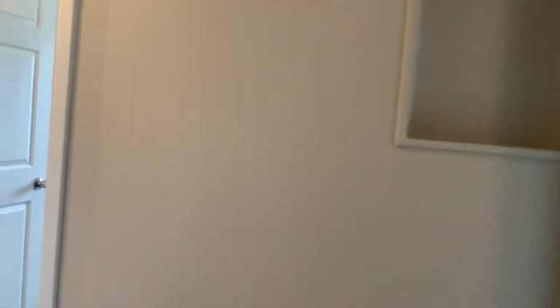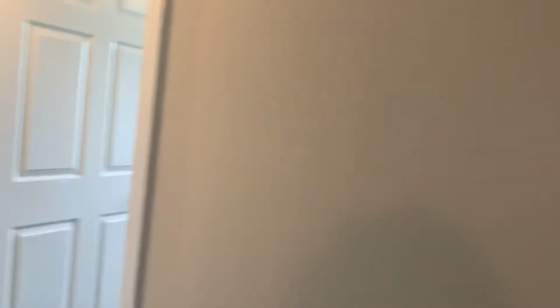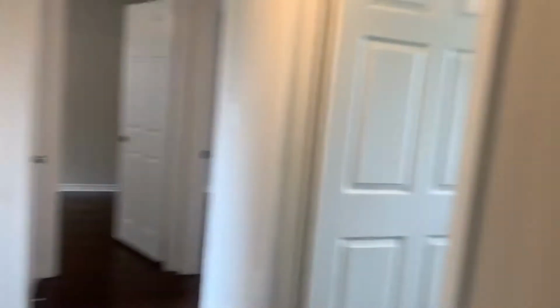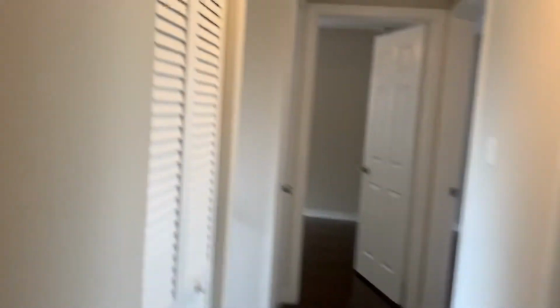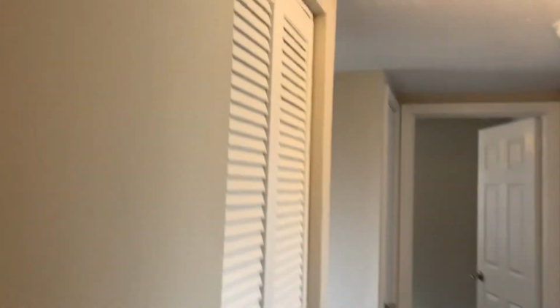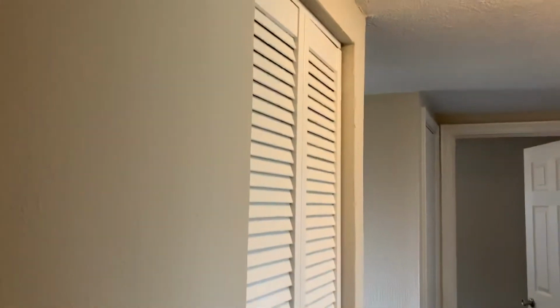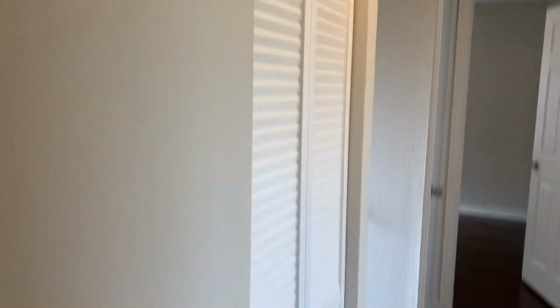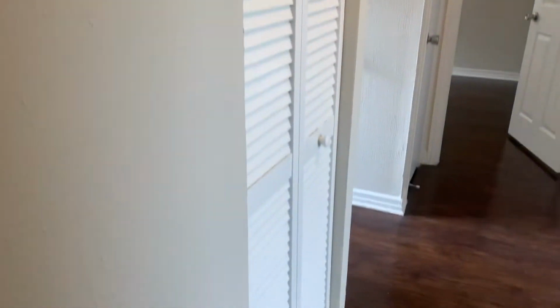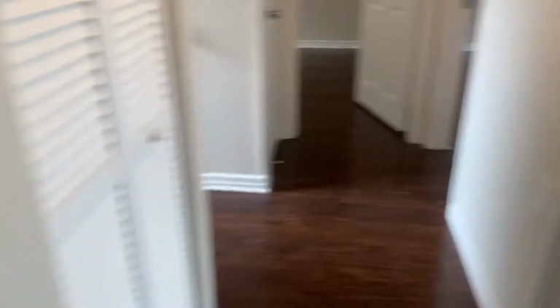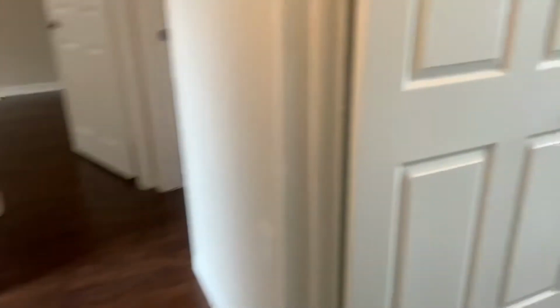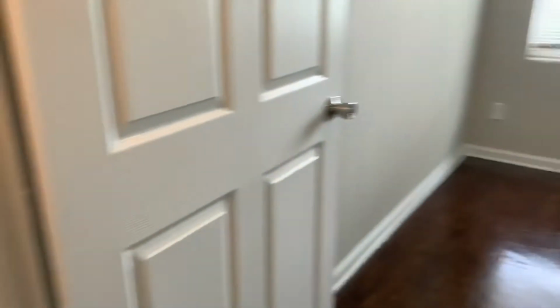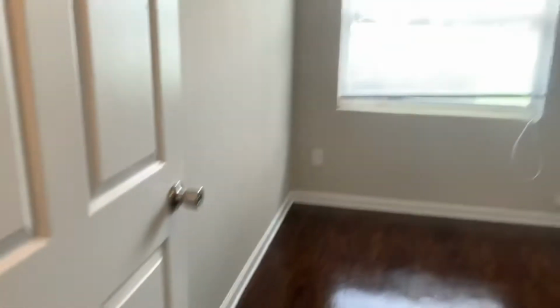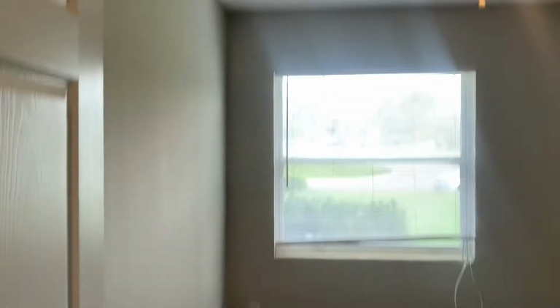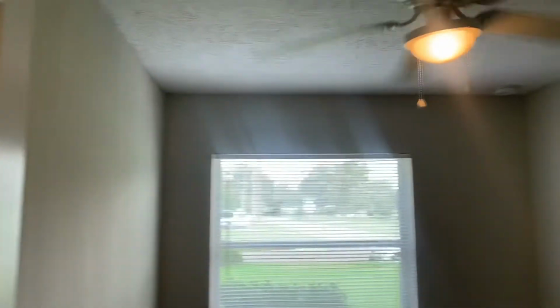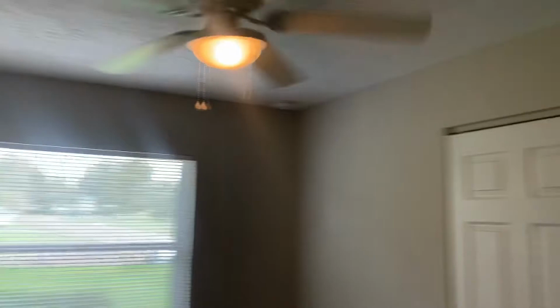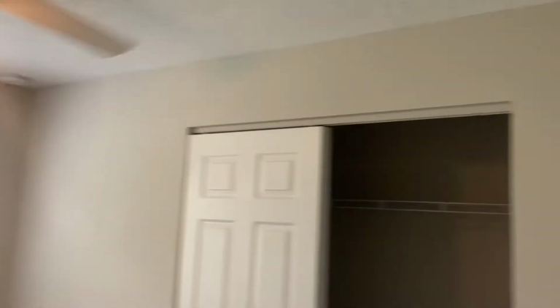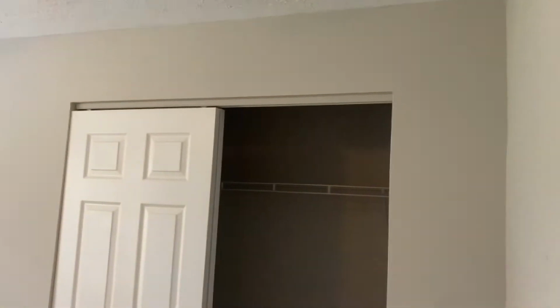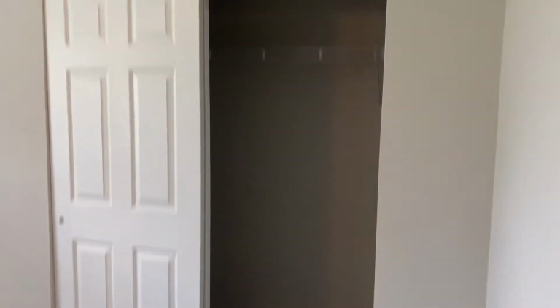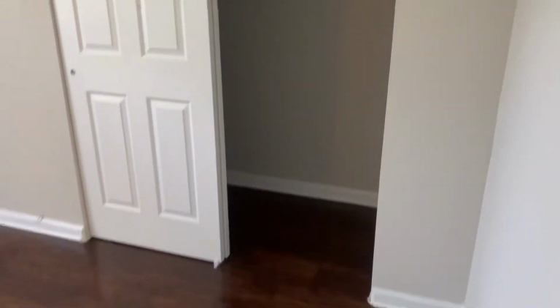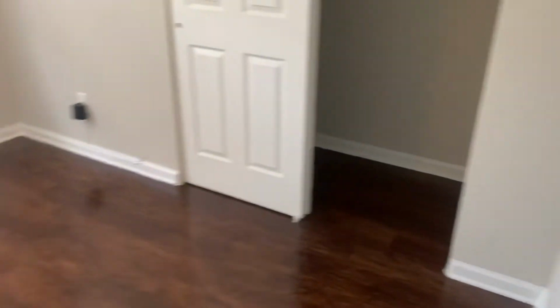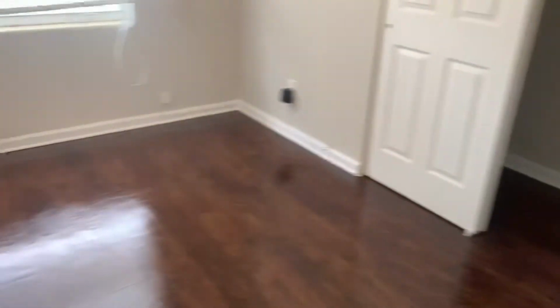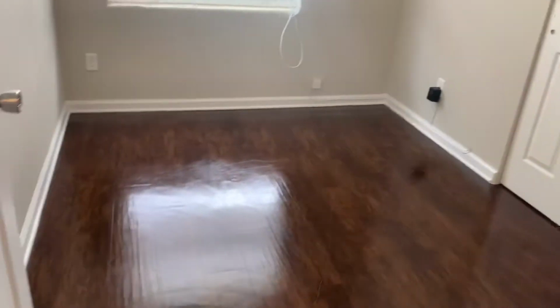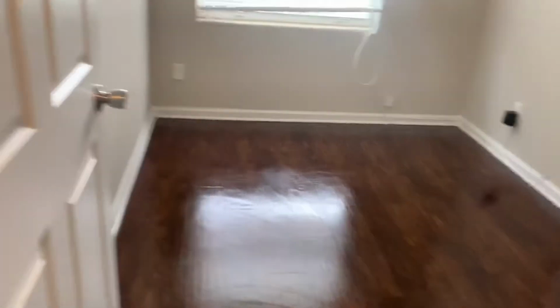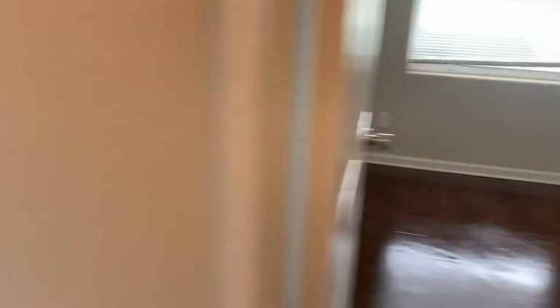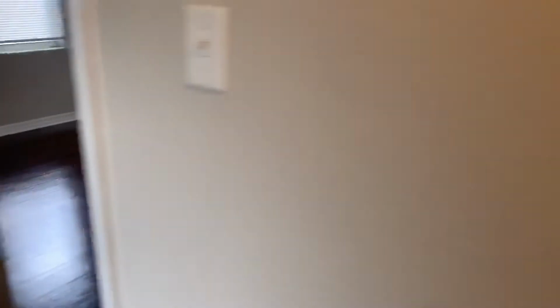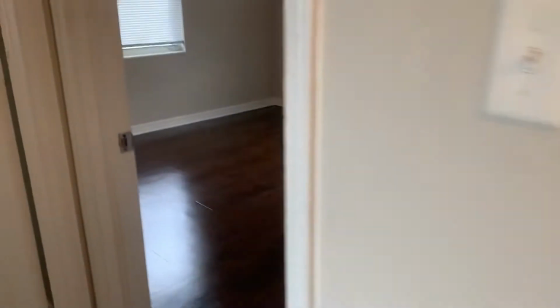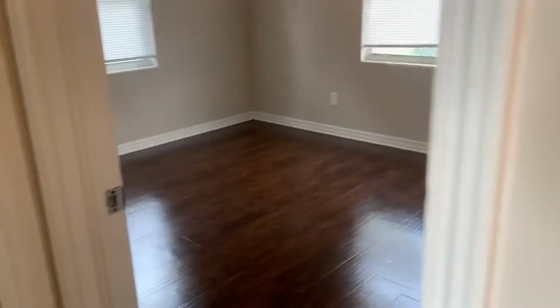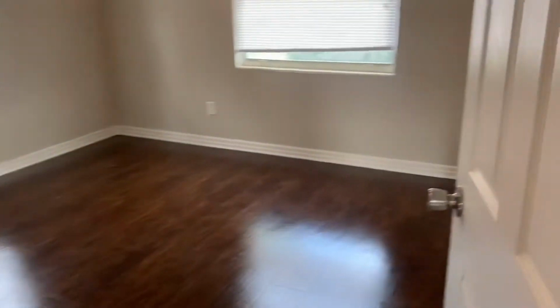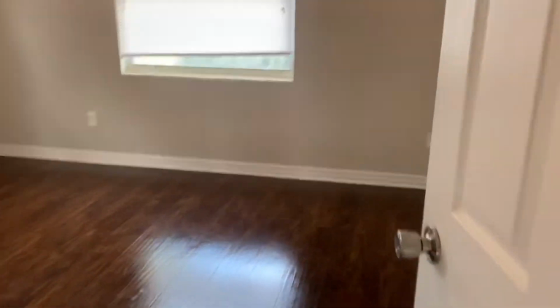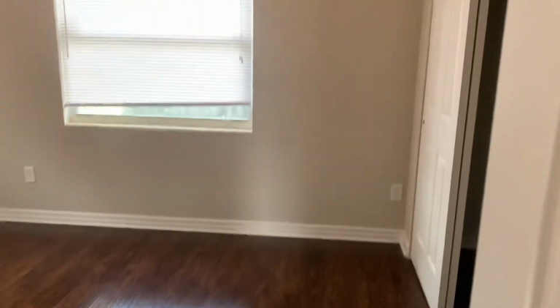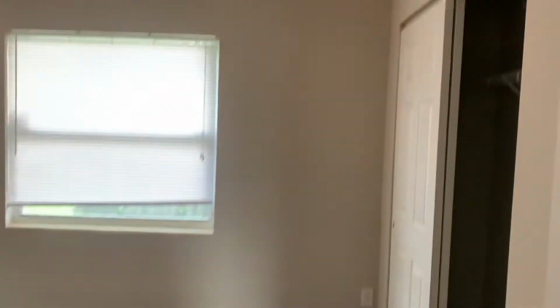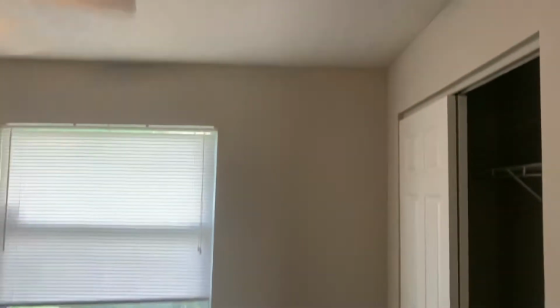As we proceed down the hallway, we see your HVAC closet here, followed by your second bedroom. Here we have your third bedroom.